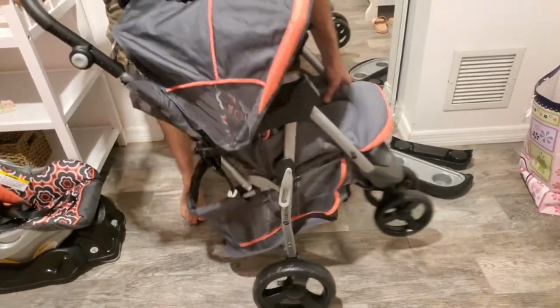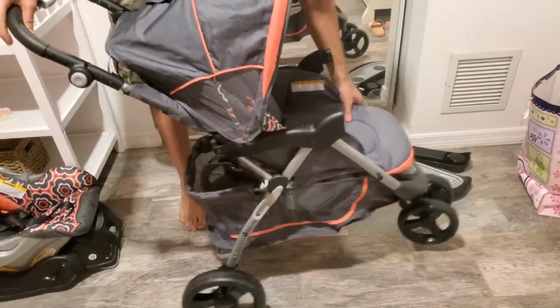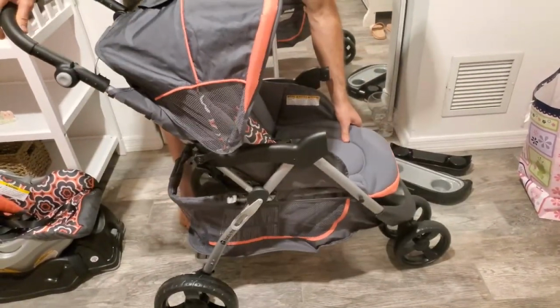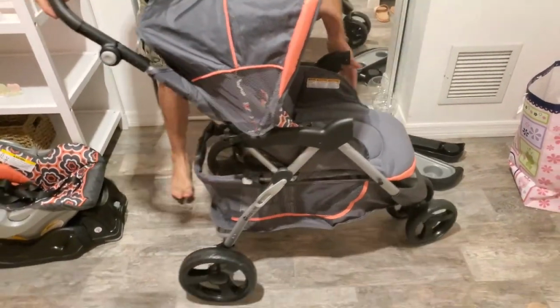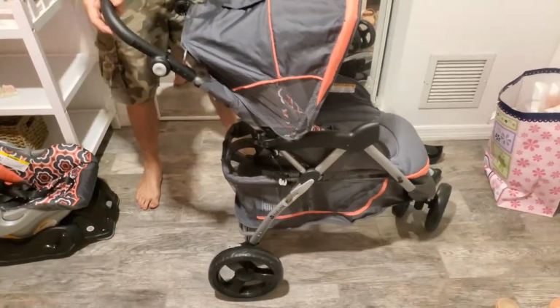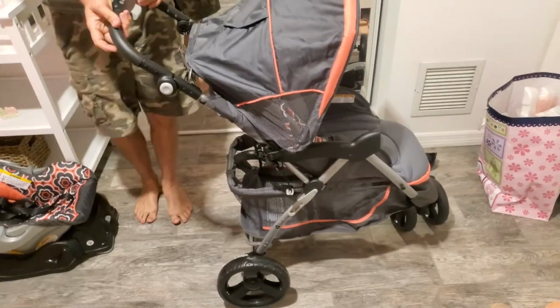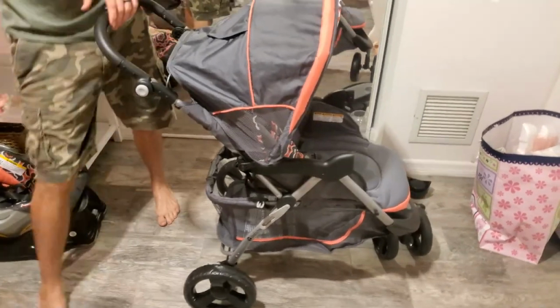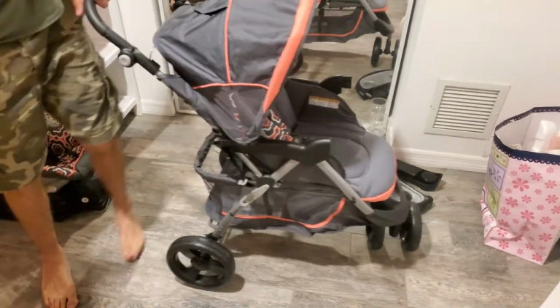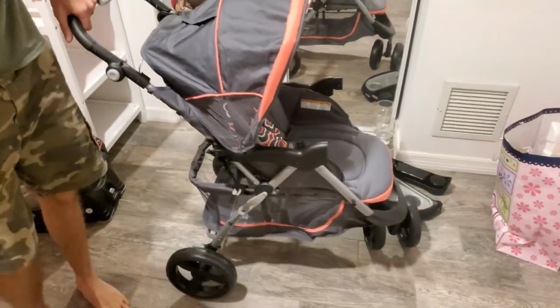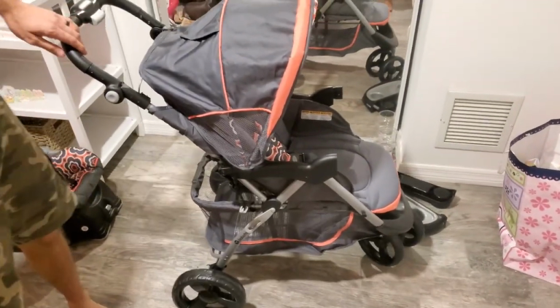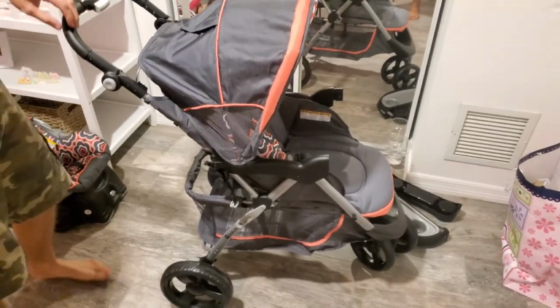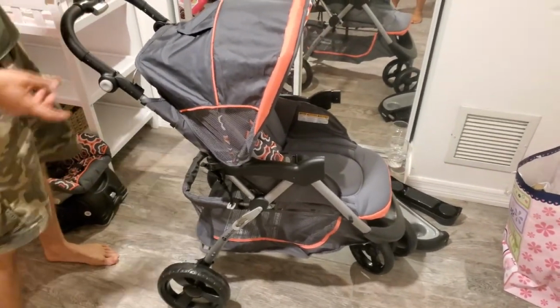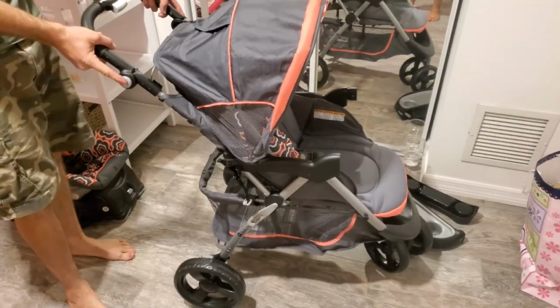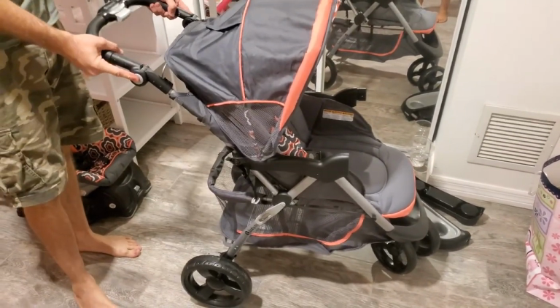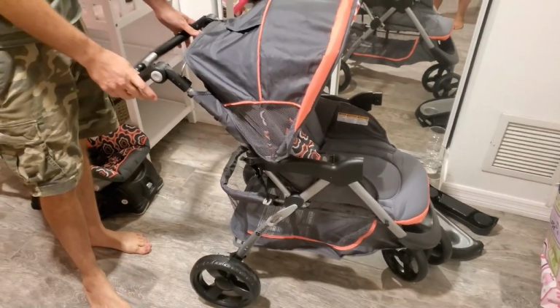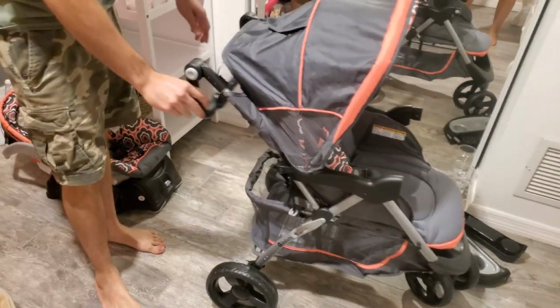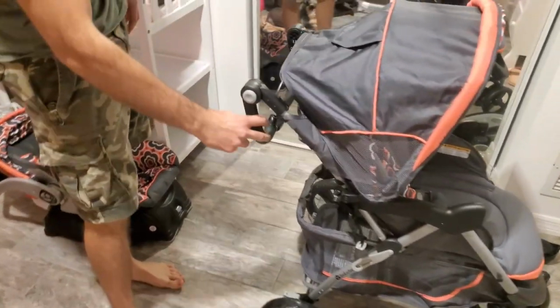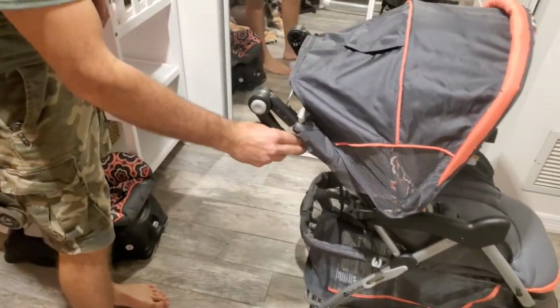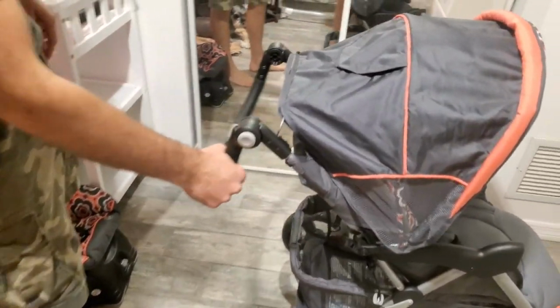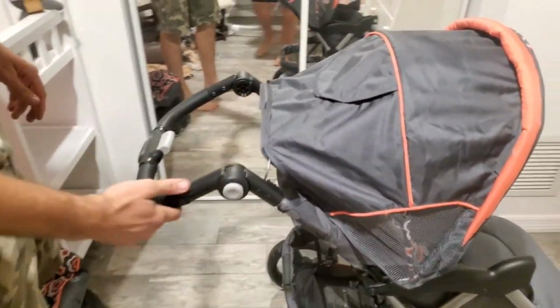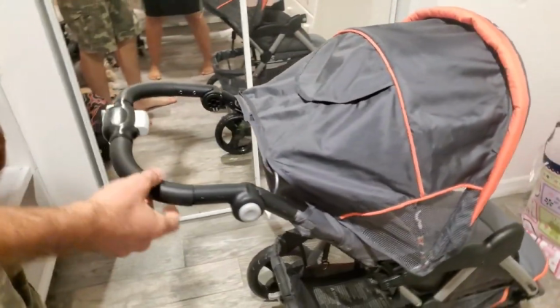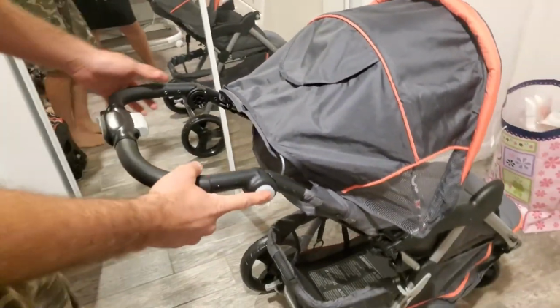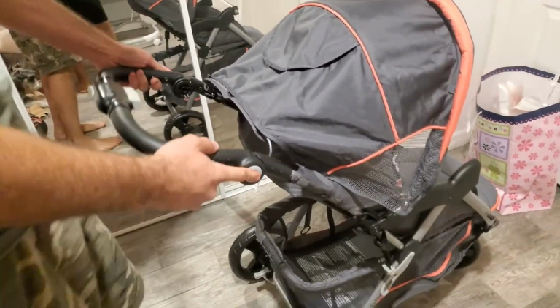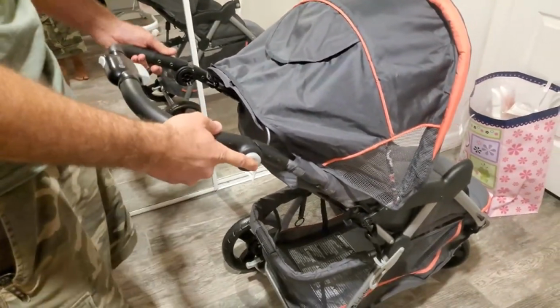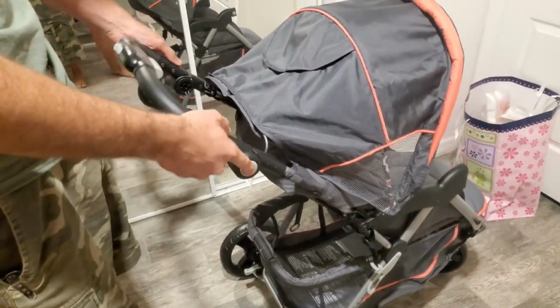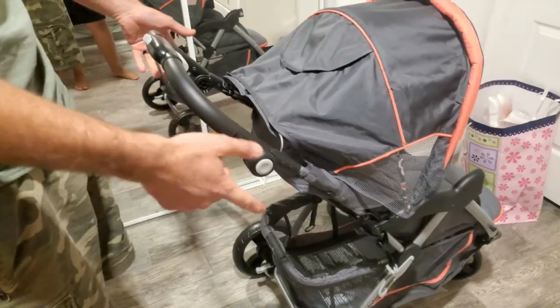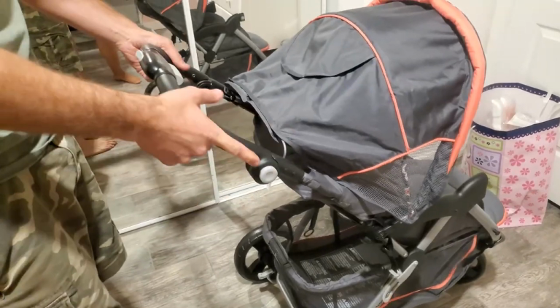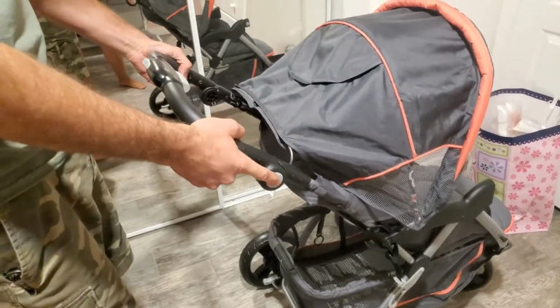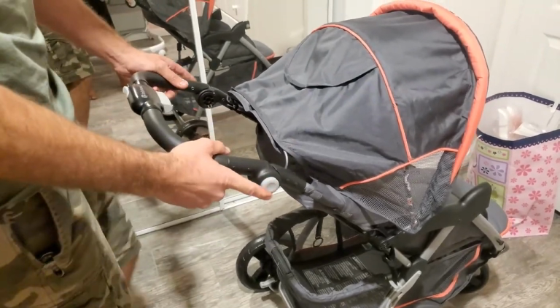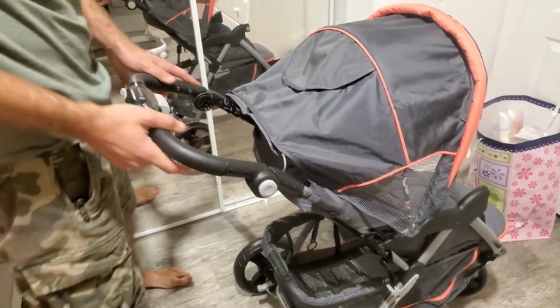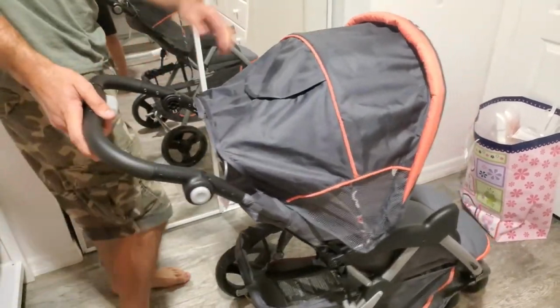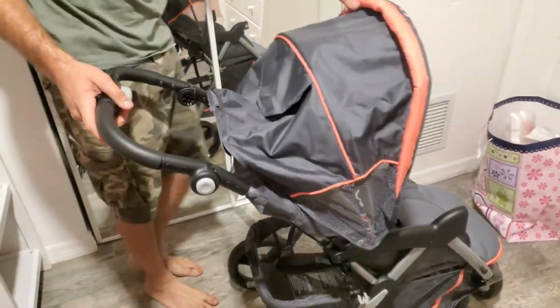Open it up all the way — that's the stroller part of it. The handle is adjustable: you pull it up, and in the car it goes here and here. This is what they call a jogger.